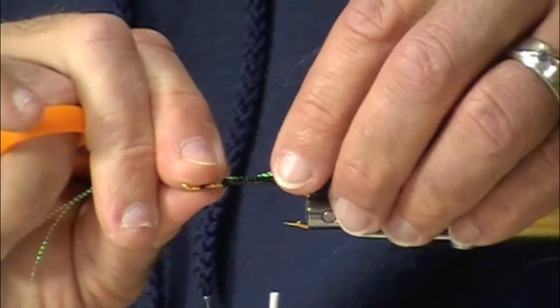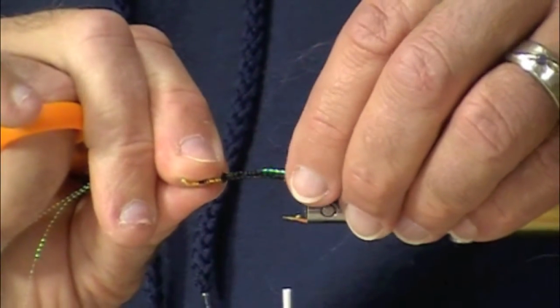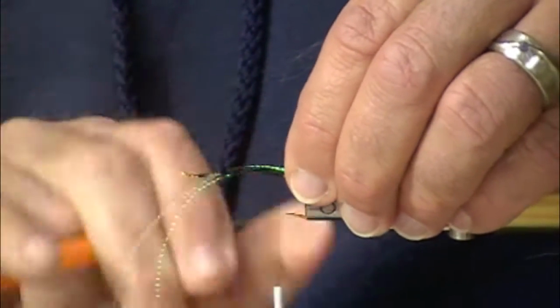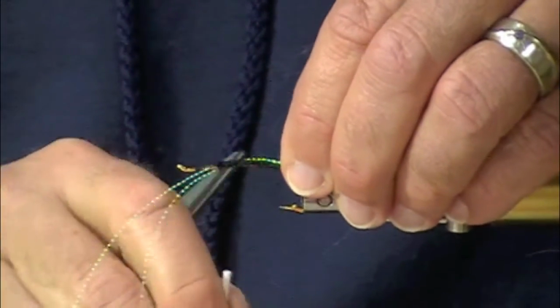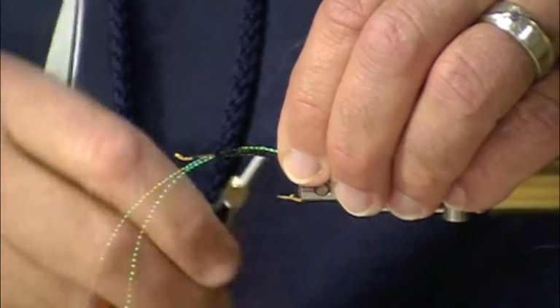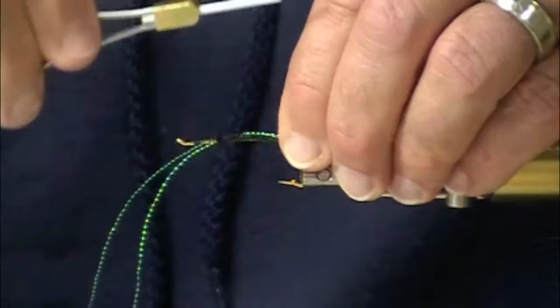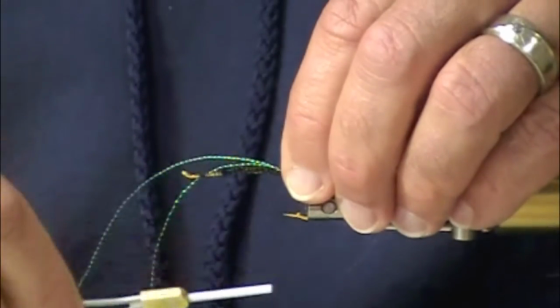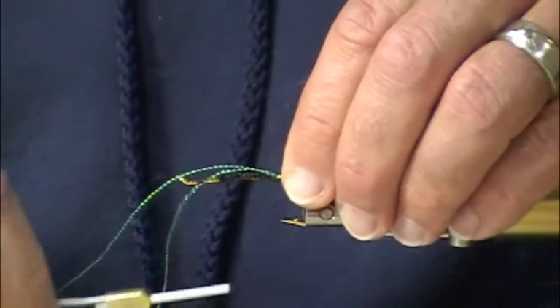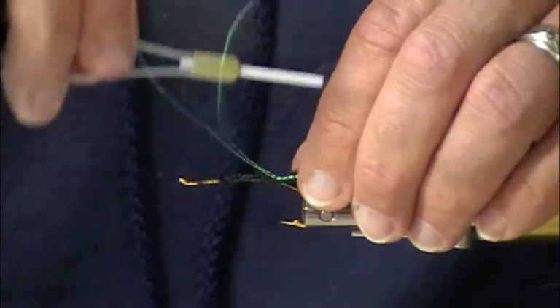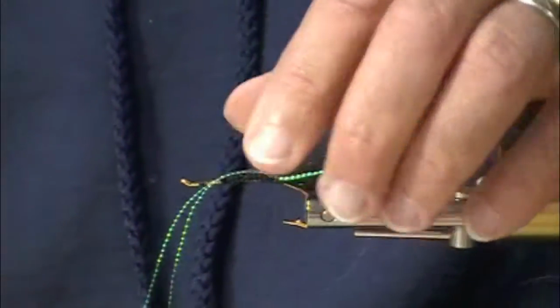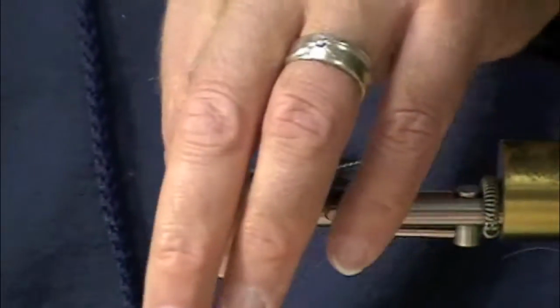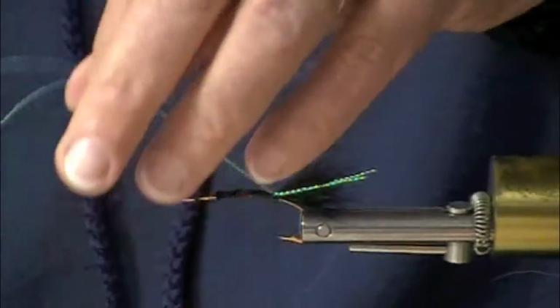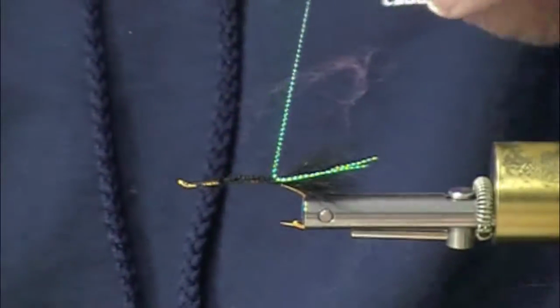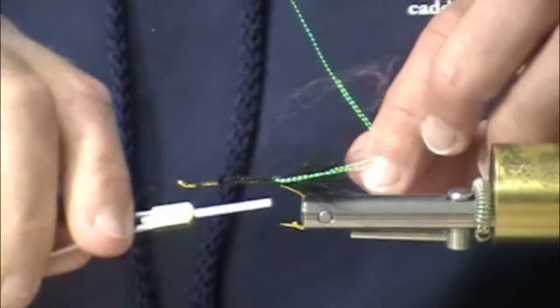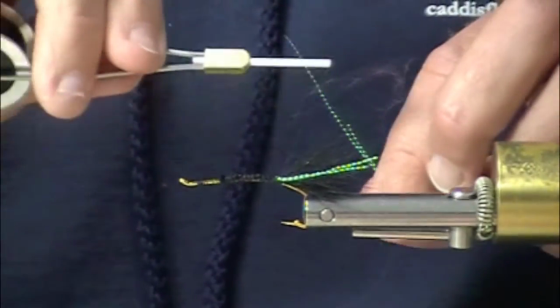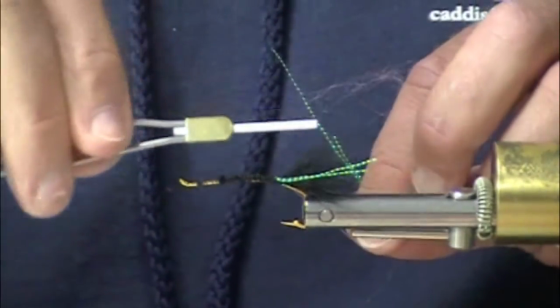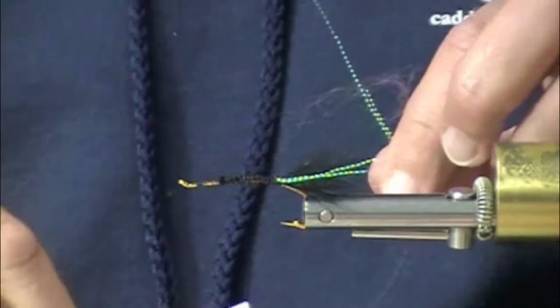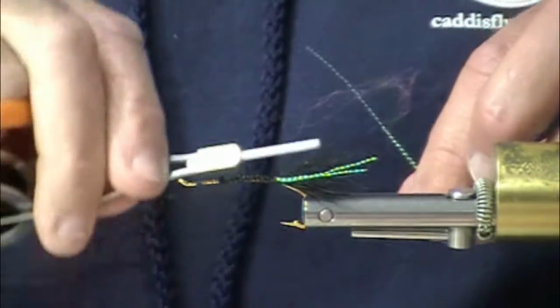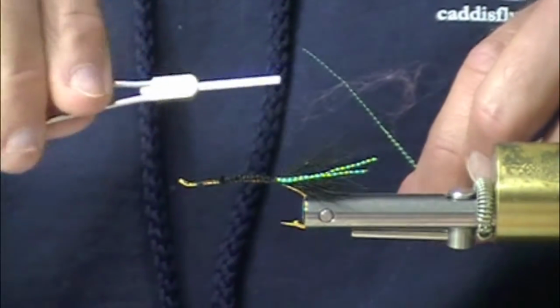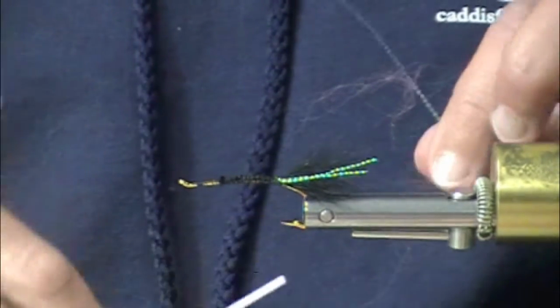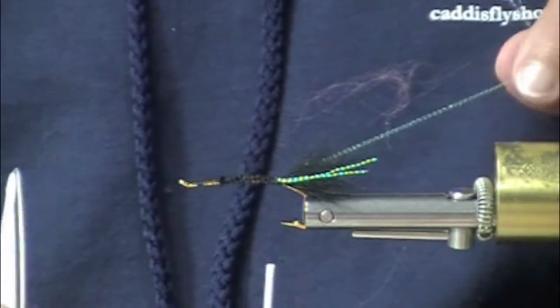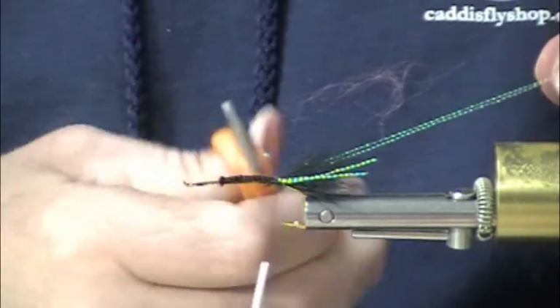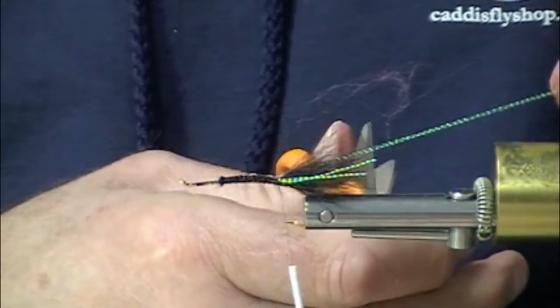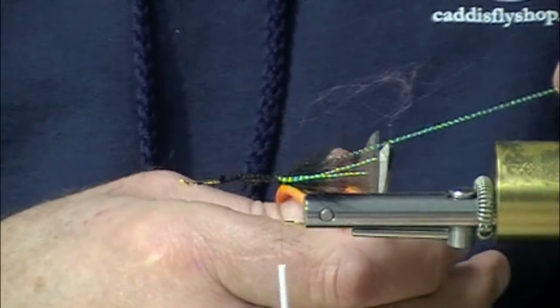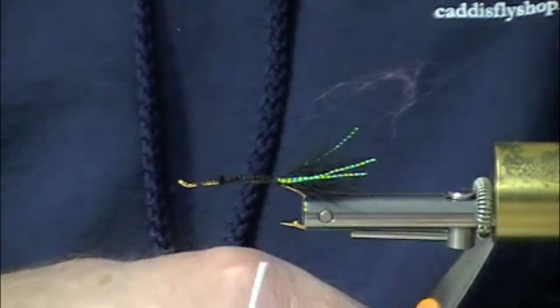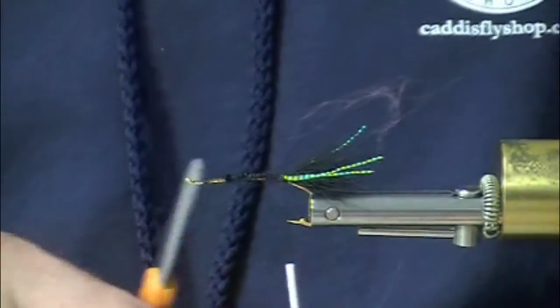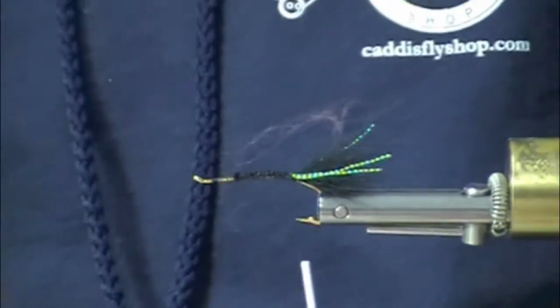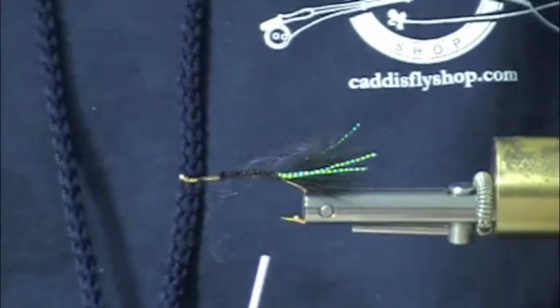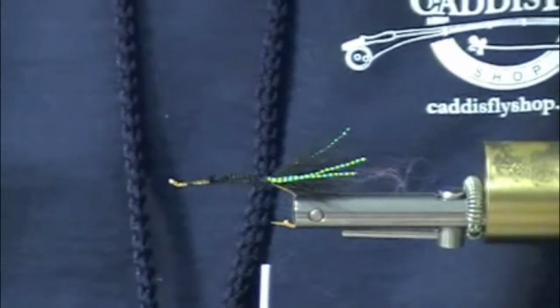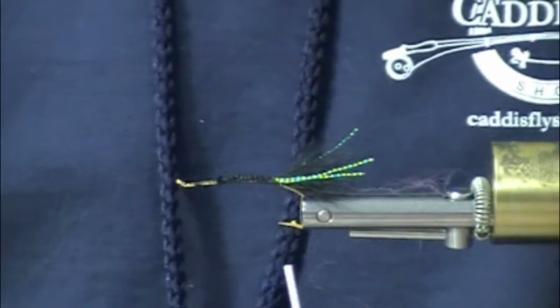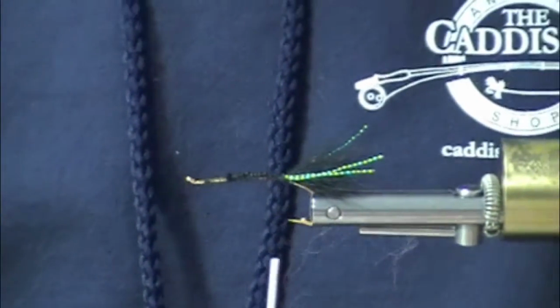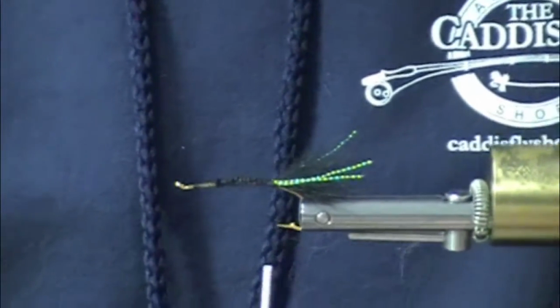A little edge of pearl crystal flash on both sides of the arctic fox. Arctic fox tail — arctic fox body fur just doesn't work as well for this, sad to say.